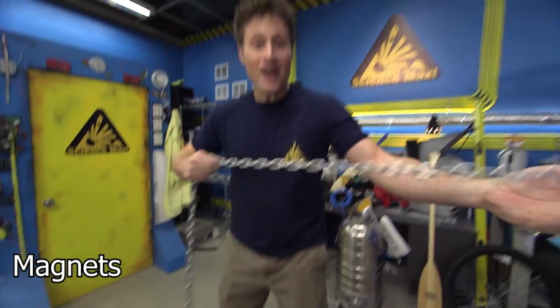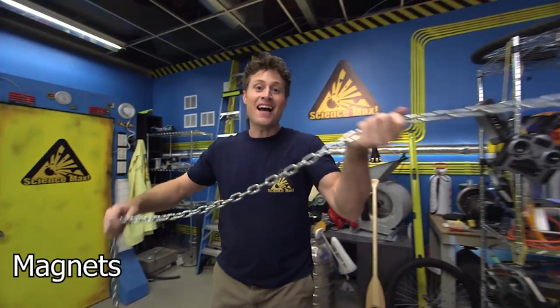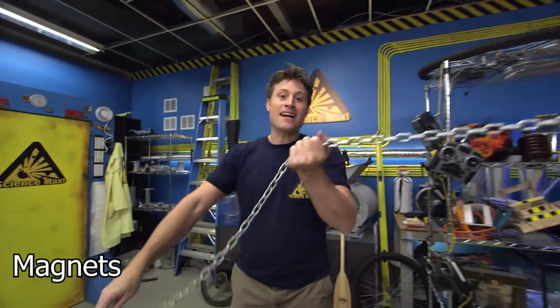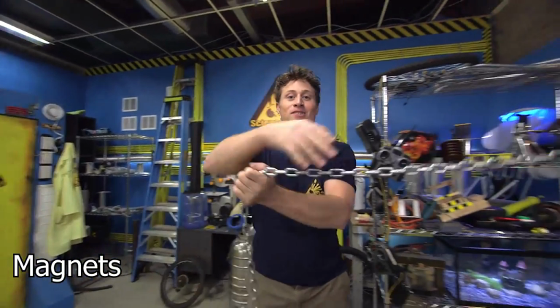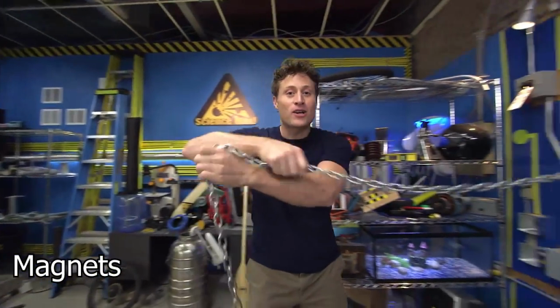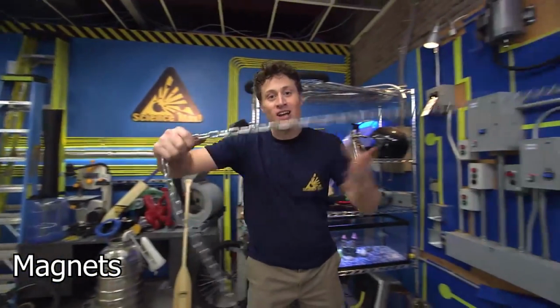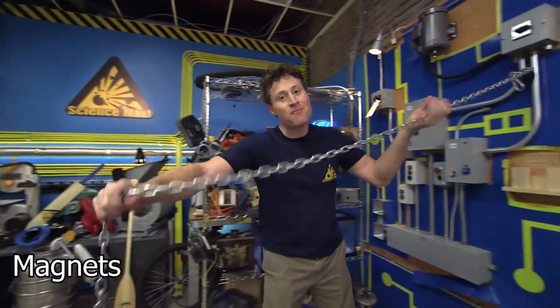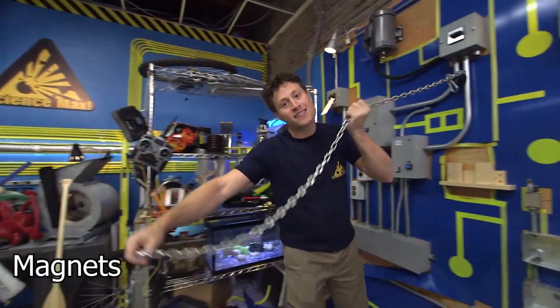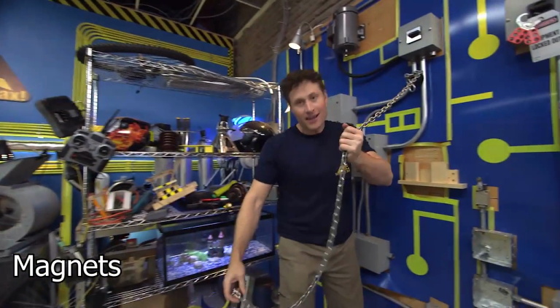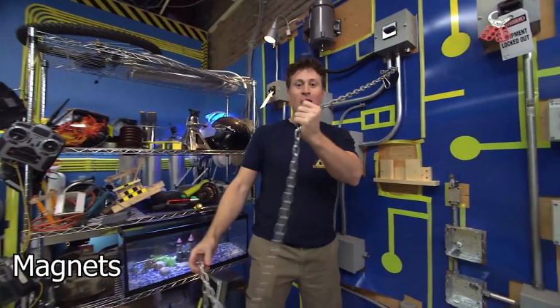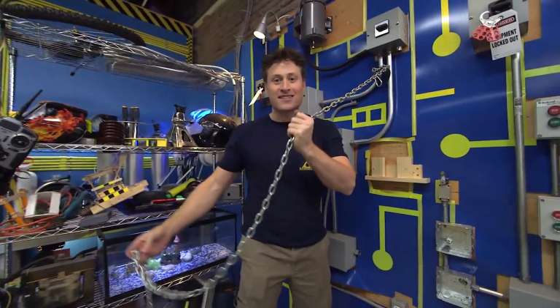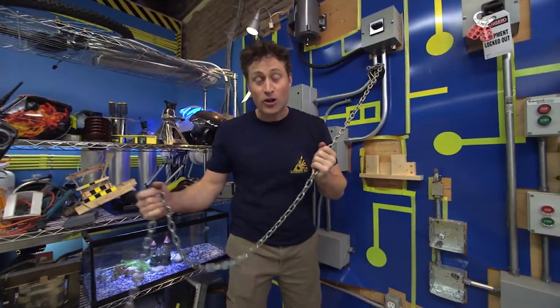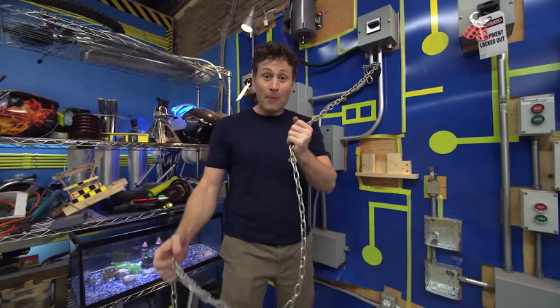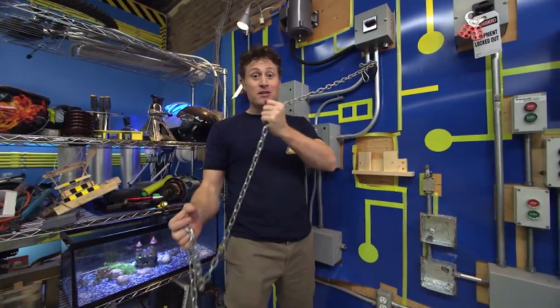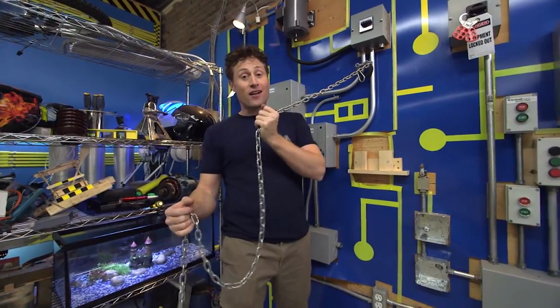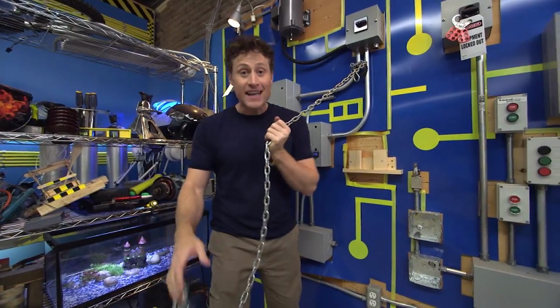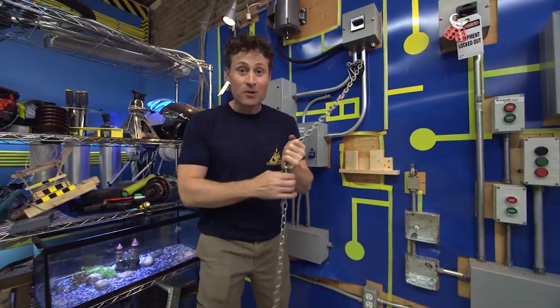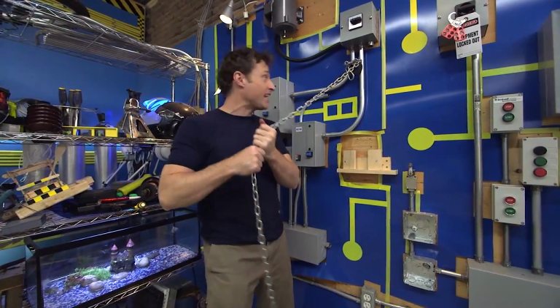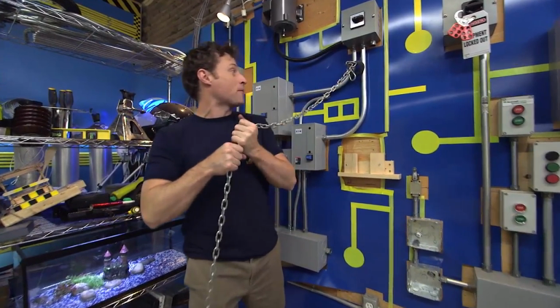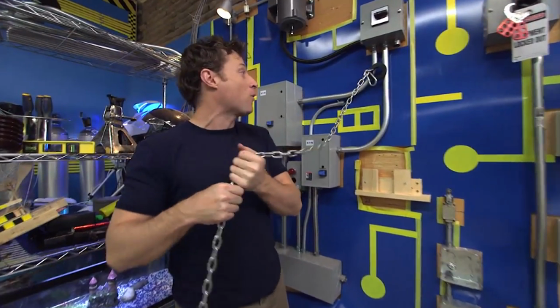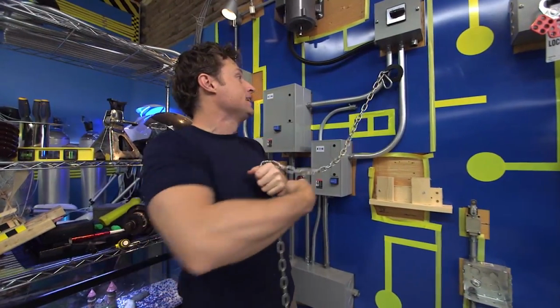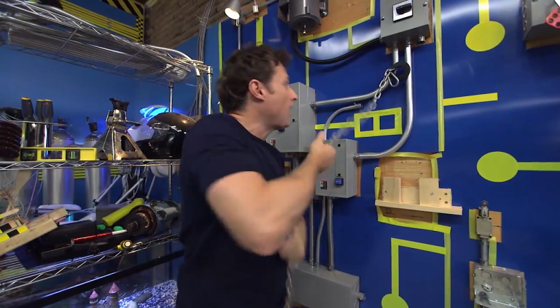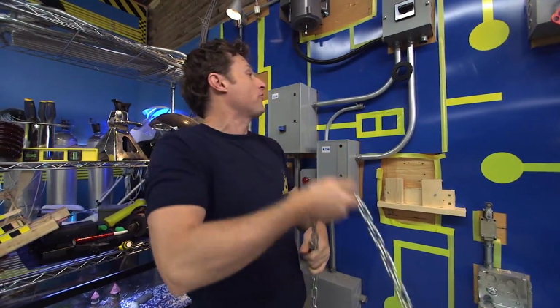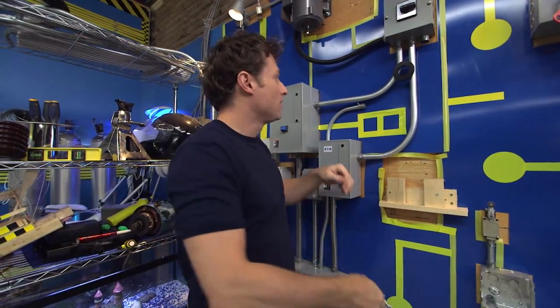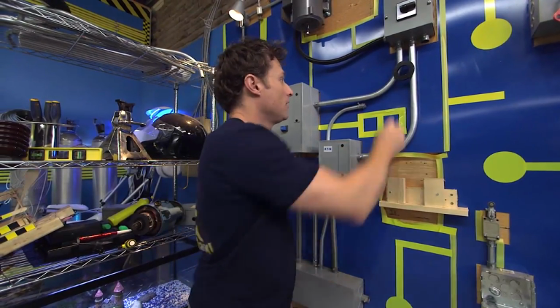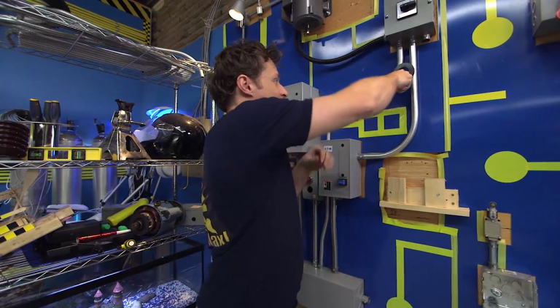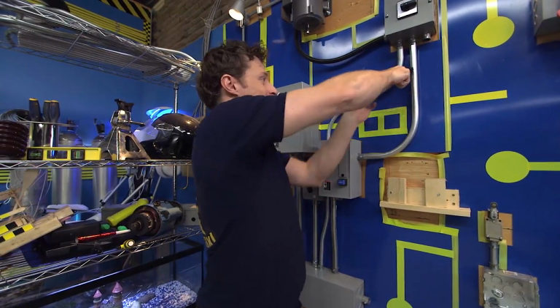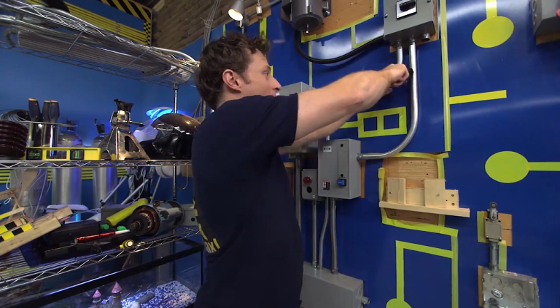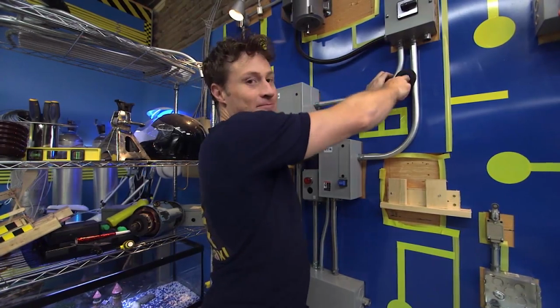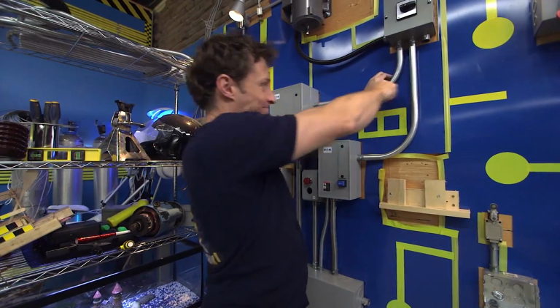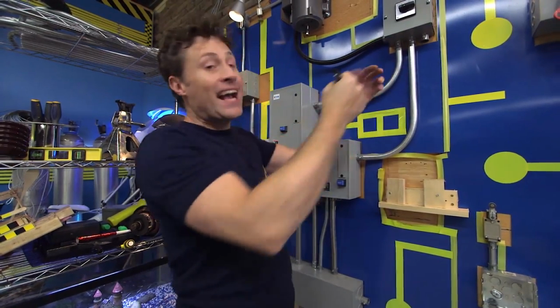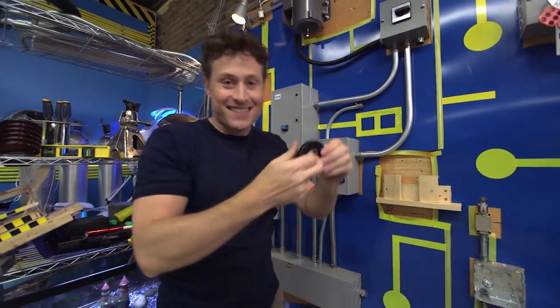Greetings, Science Maximites. Welcome to Science Max Experiments at Large. My name is Phil, and today we're going to be looking at the power of magnets.